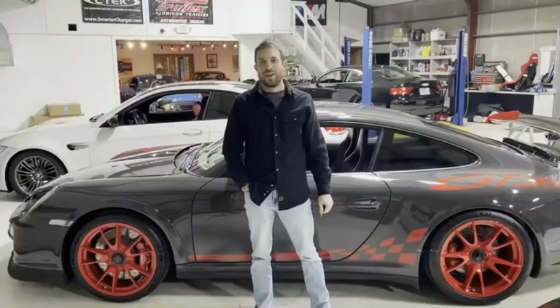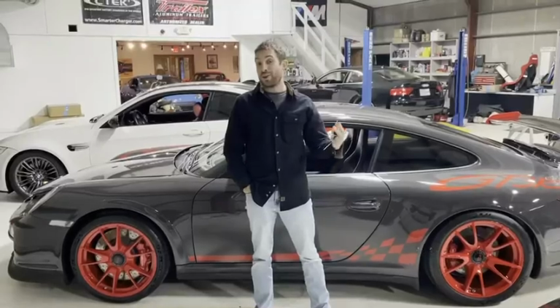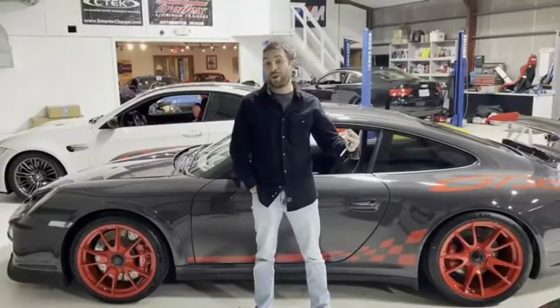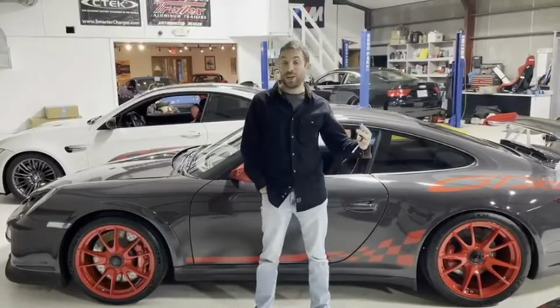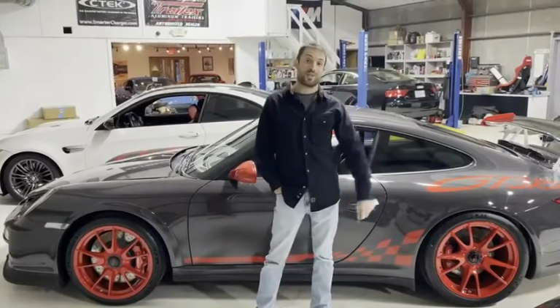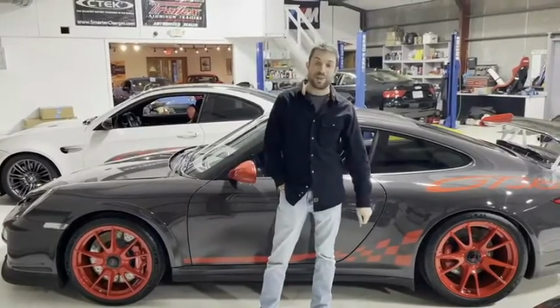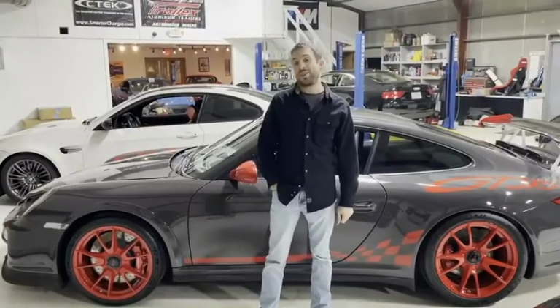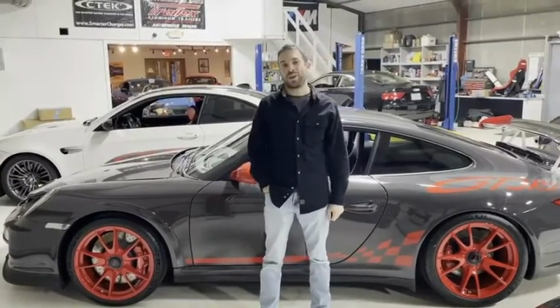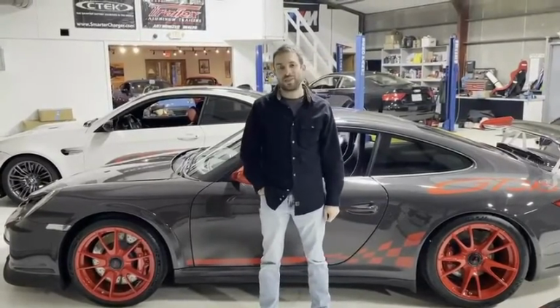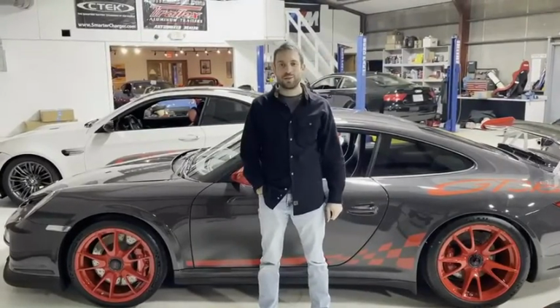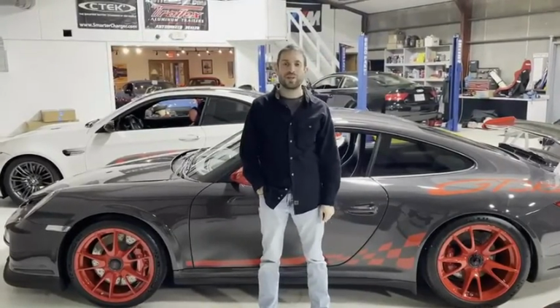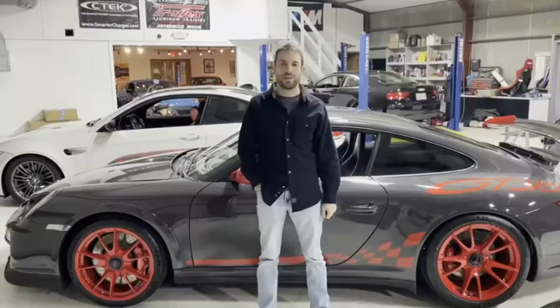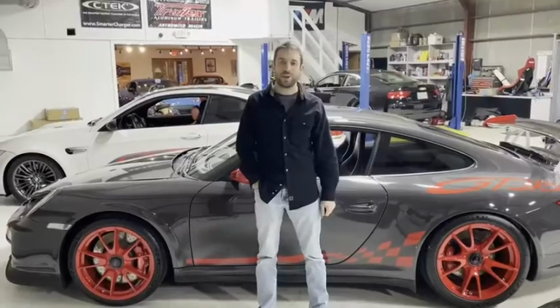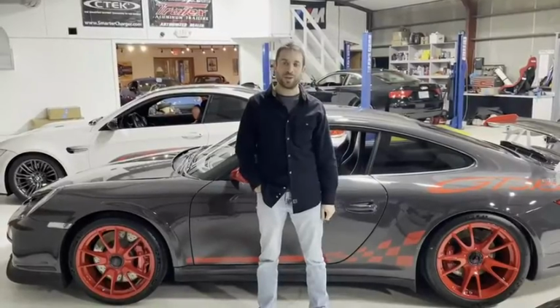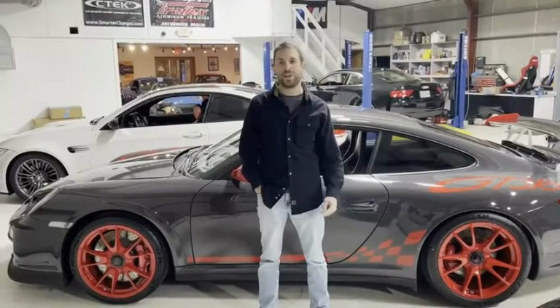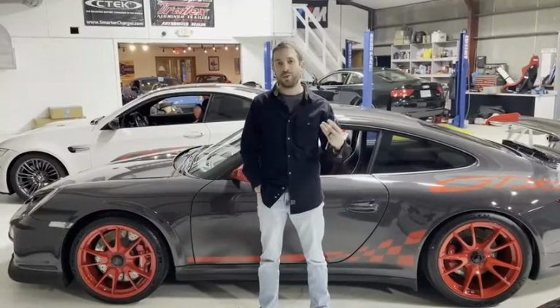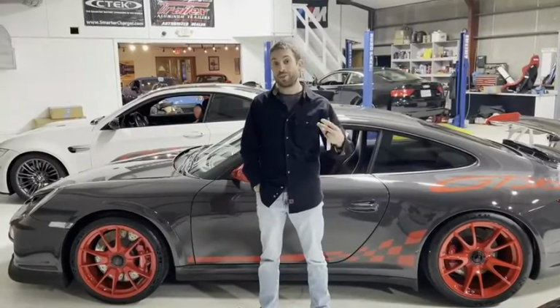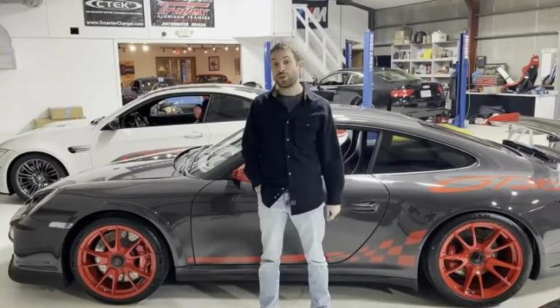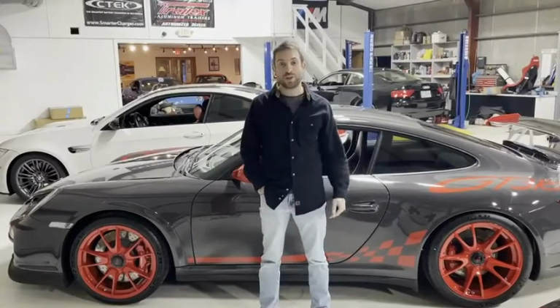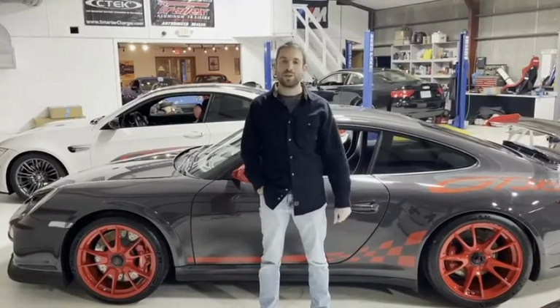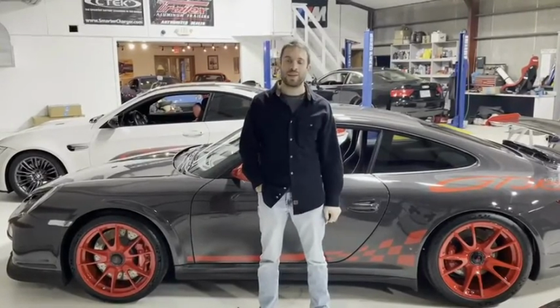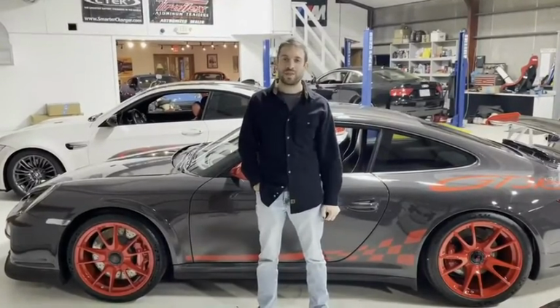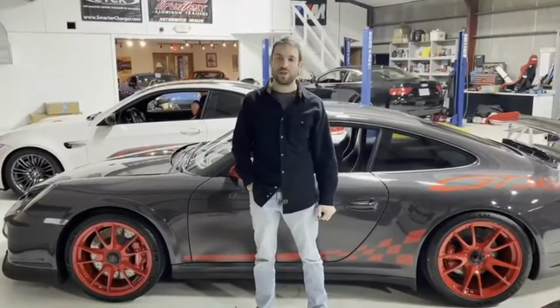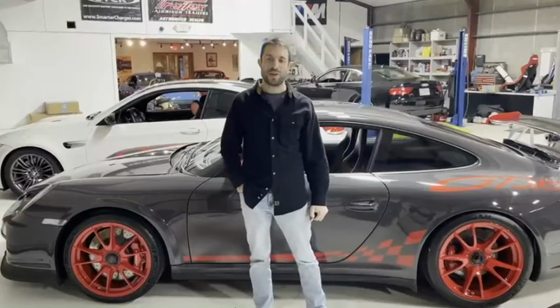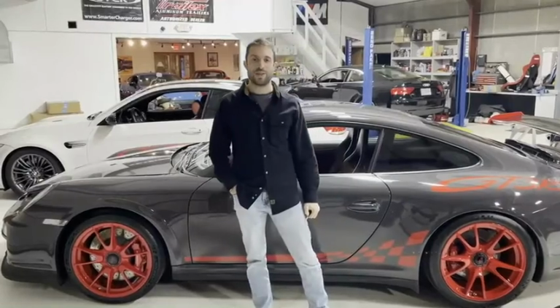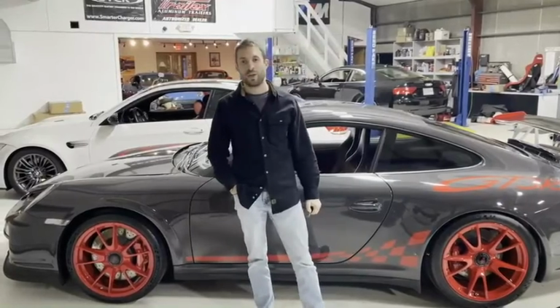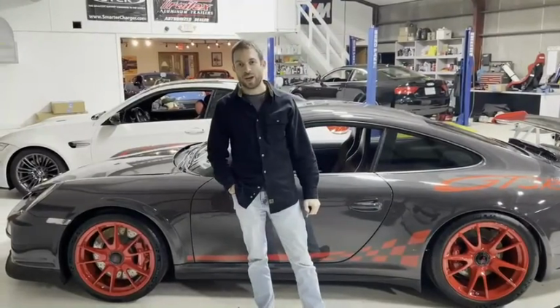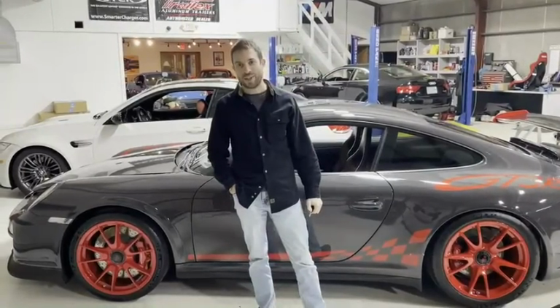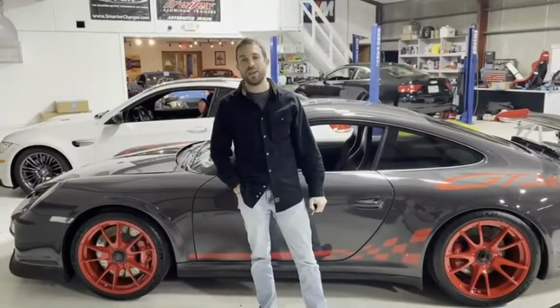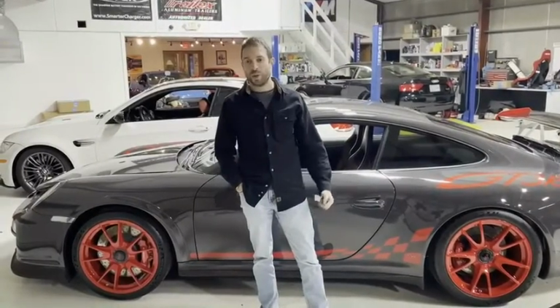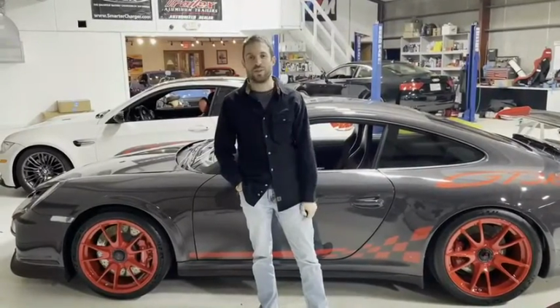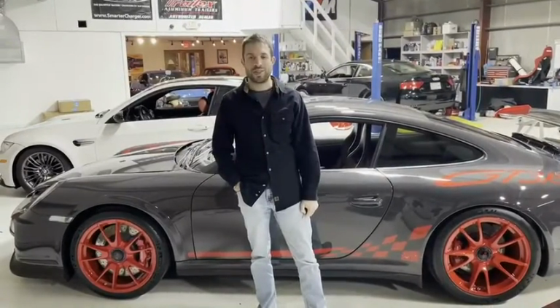We're going to talk about front axle lift on the GT3 RSs. If you're expecting to be entertained, you're not going to be, but if you have experience with or are considering buying a 997 GT3 RS and you've heard about the foul fails, you might want to listen to this.